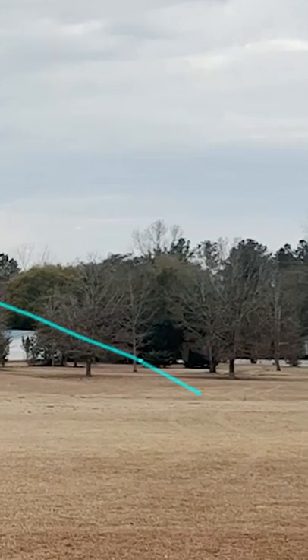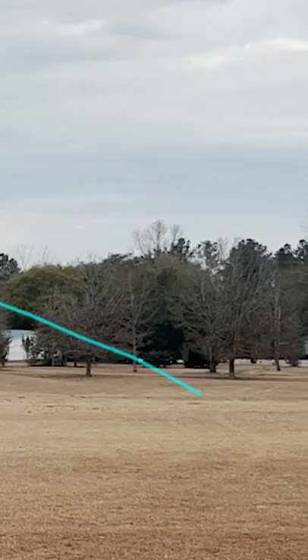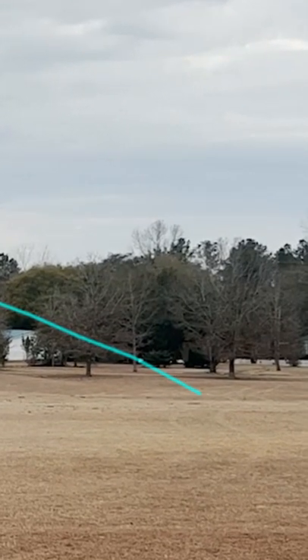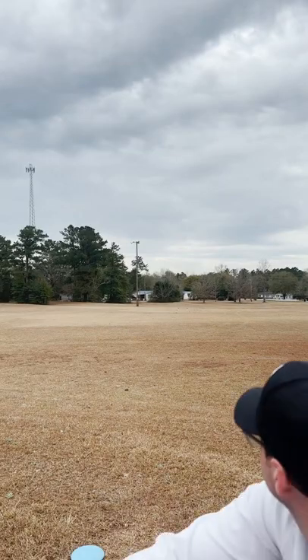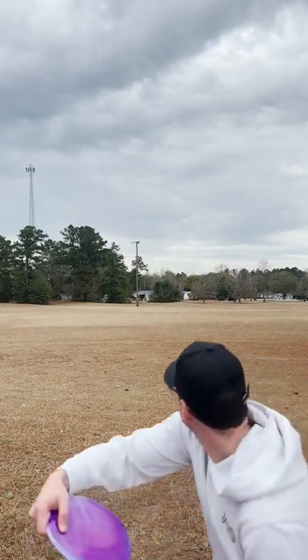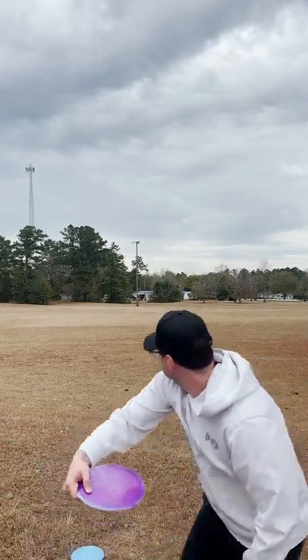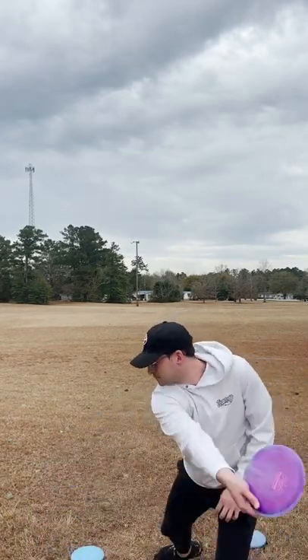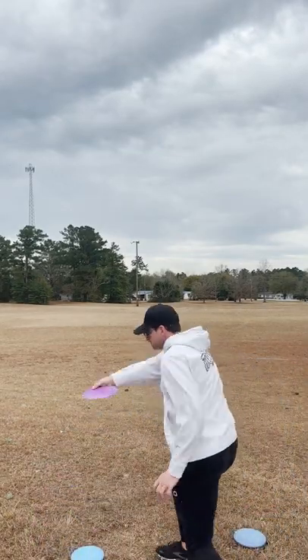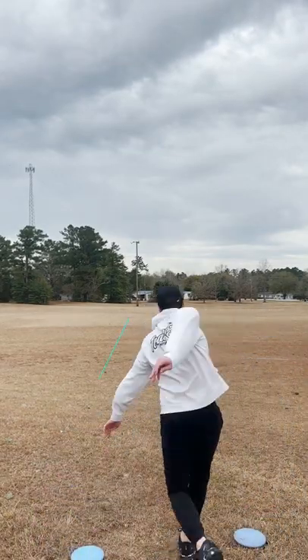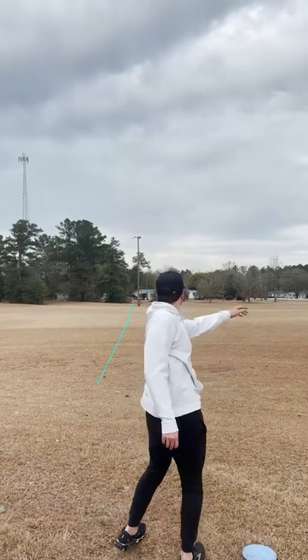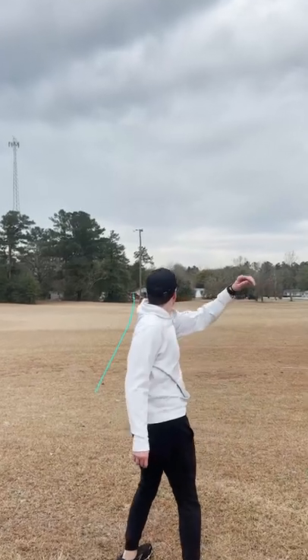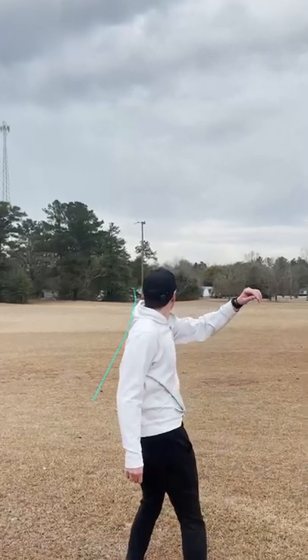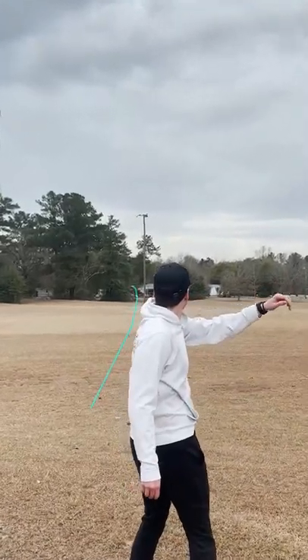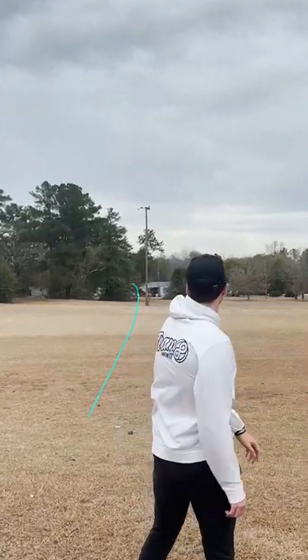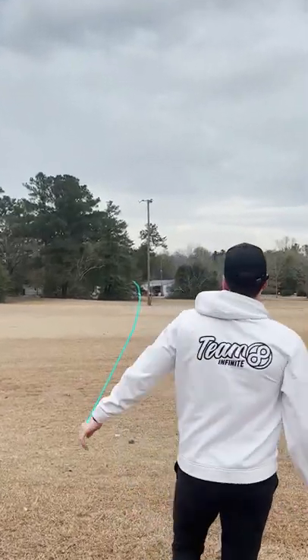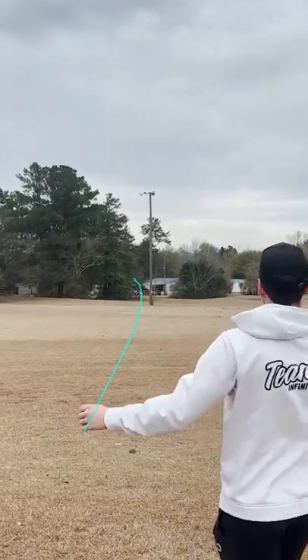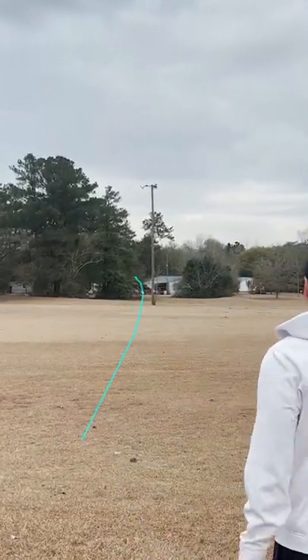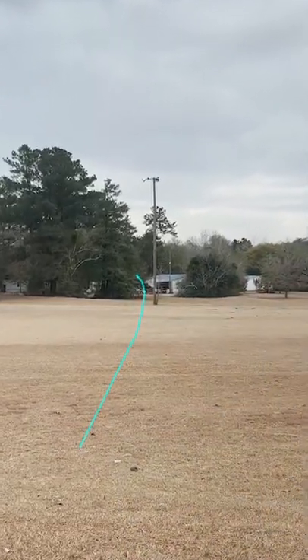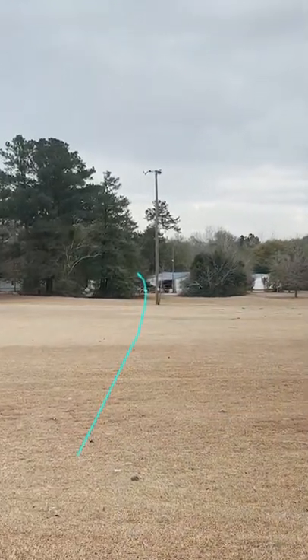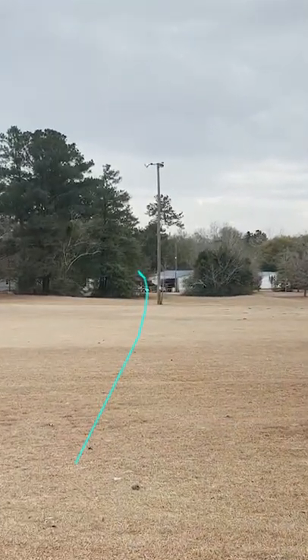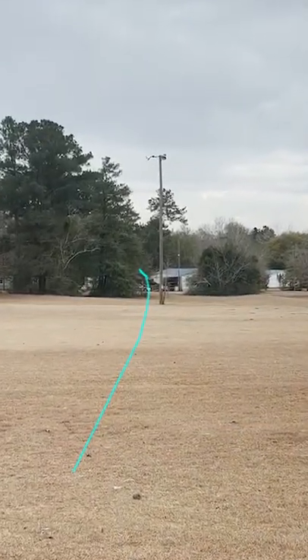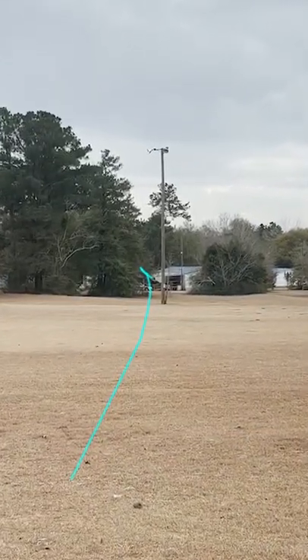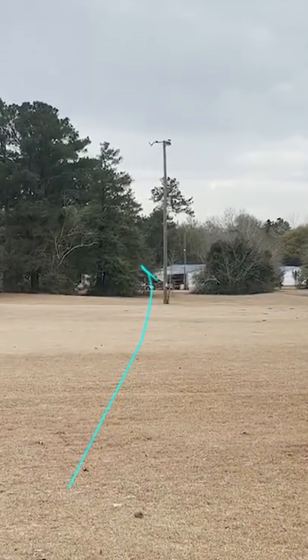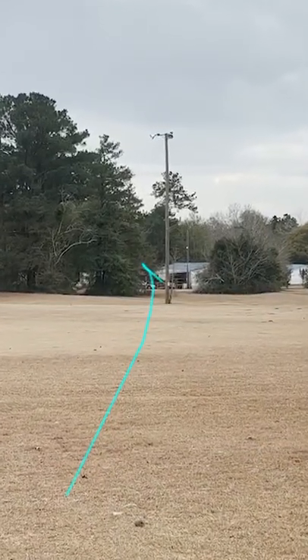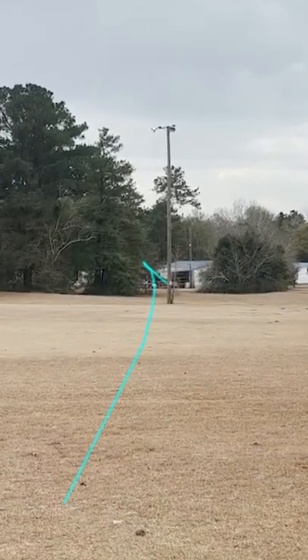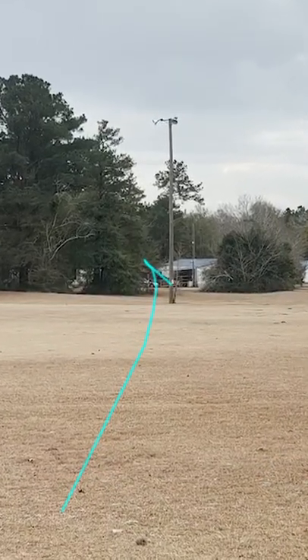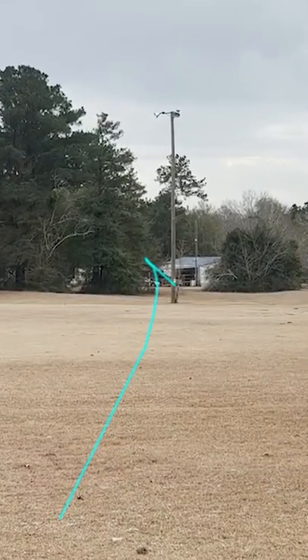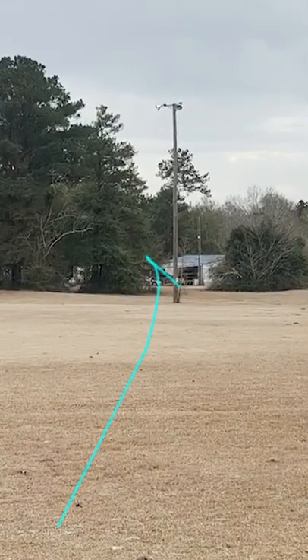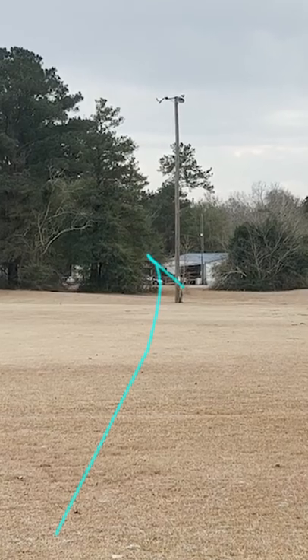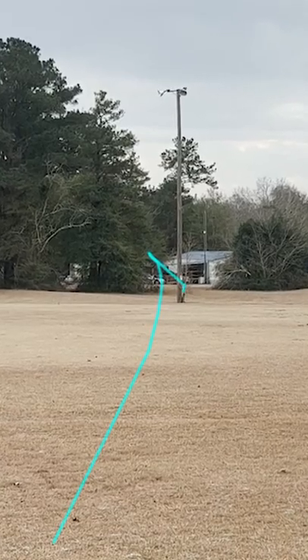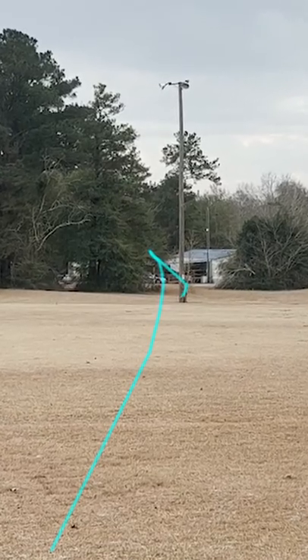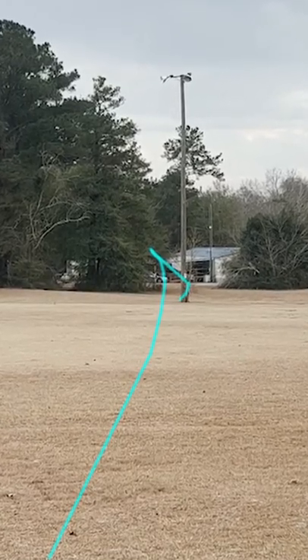This turn is very controllable thrown on a powered downhyzer. At this speed and angle it flips up to flat perfectly, and this is my favorite kind of shot to throw in woods golf especially.